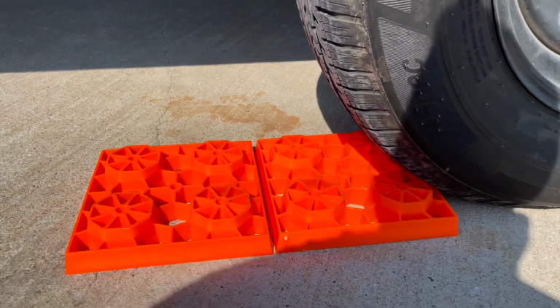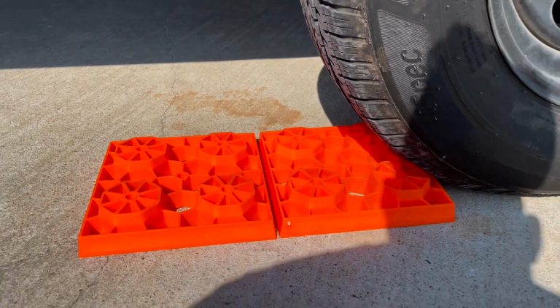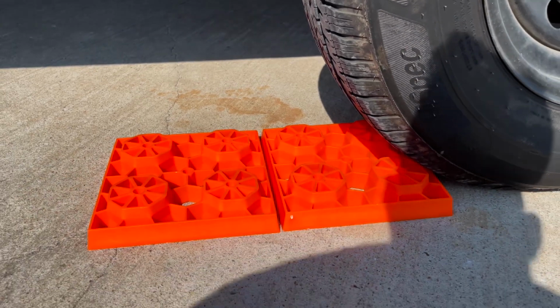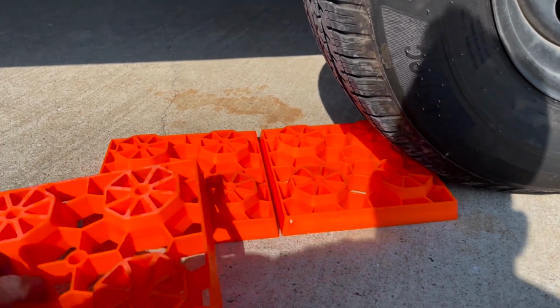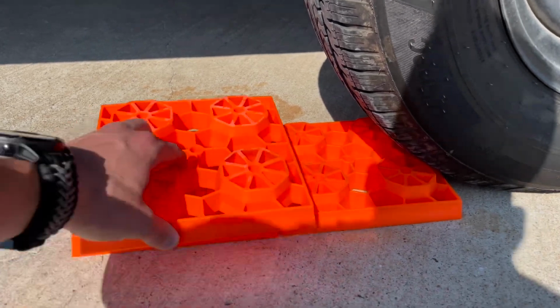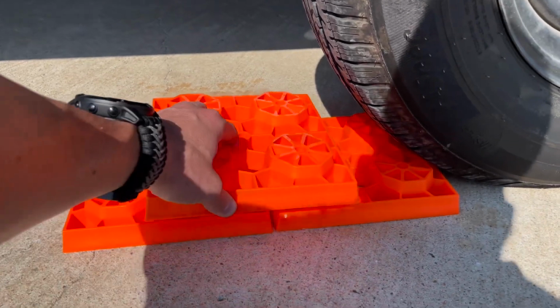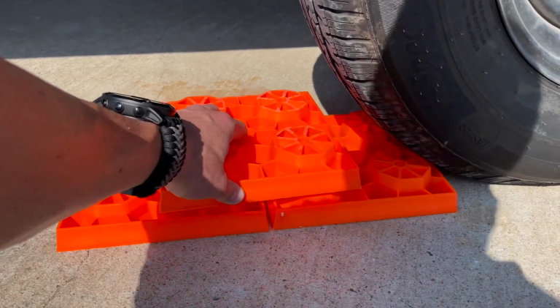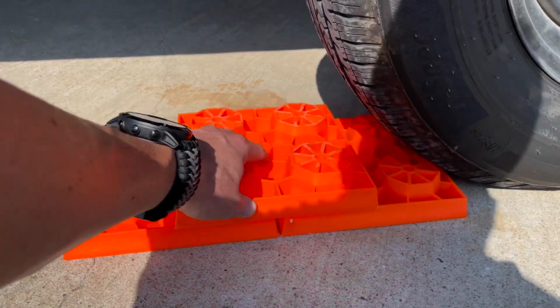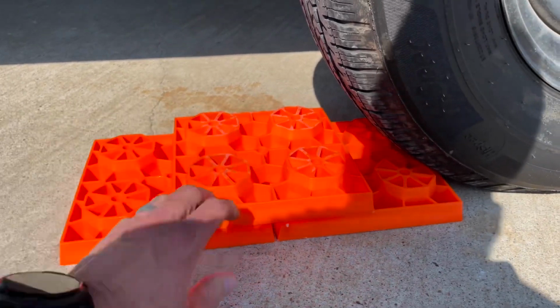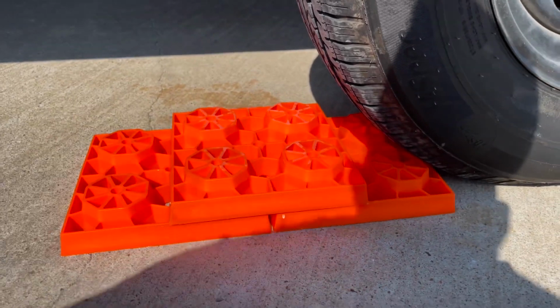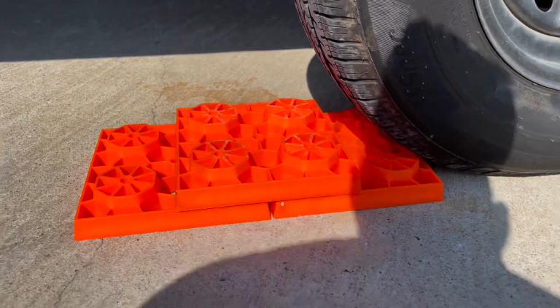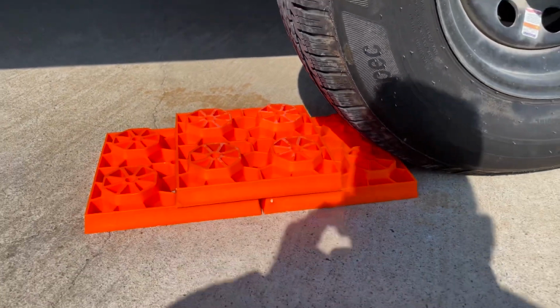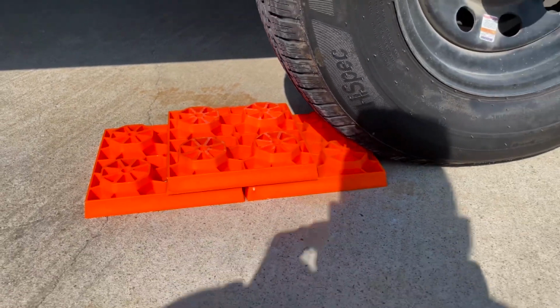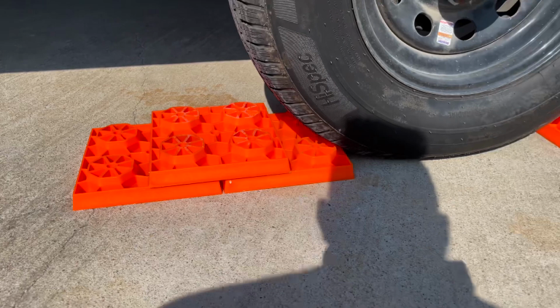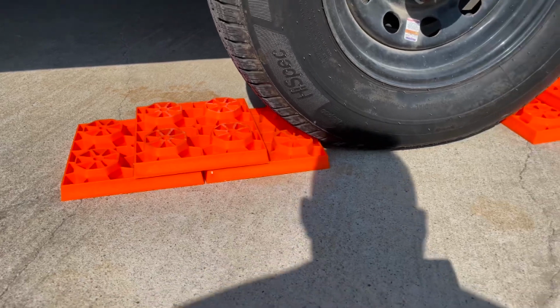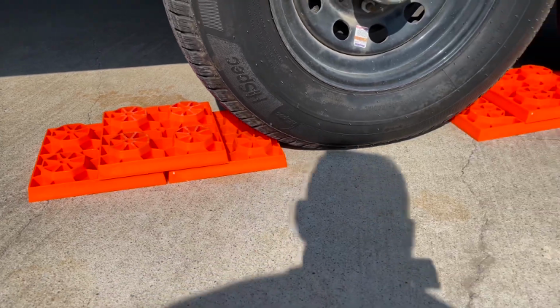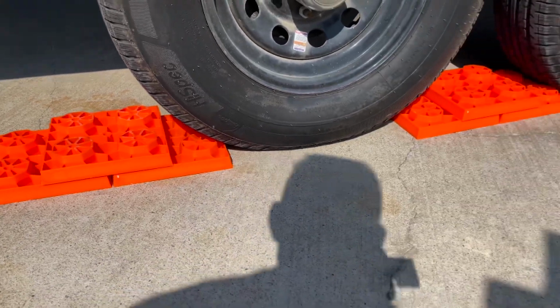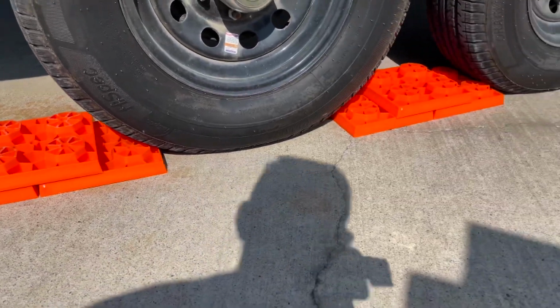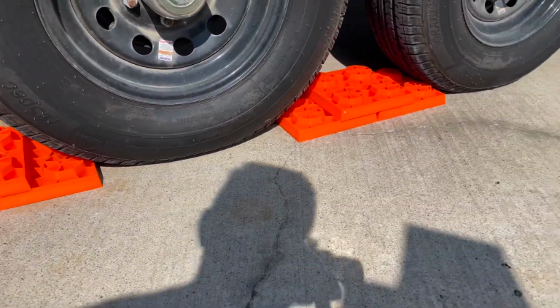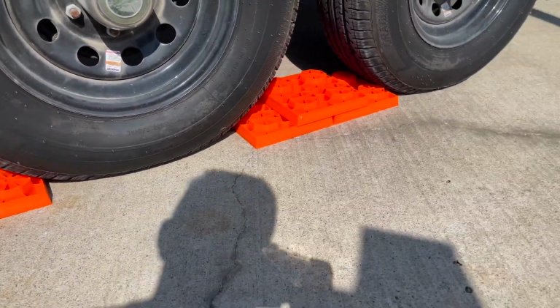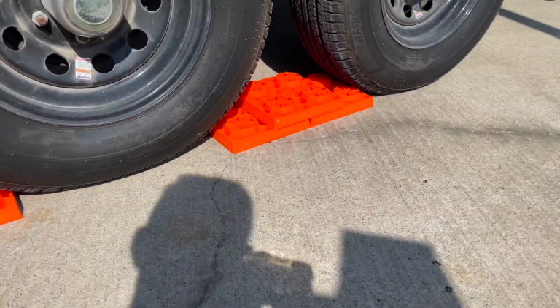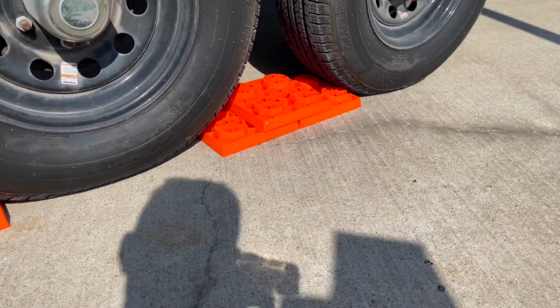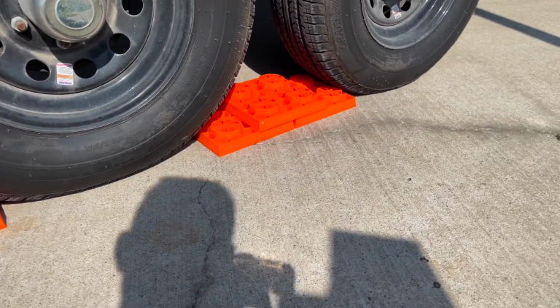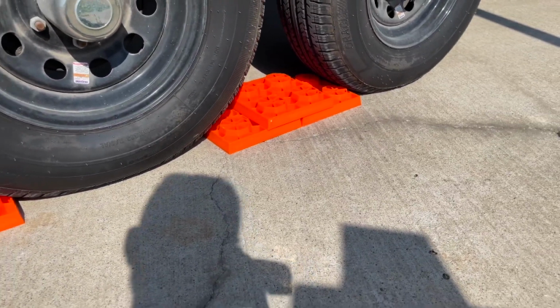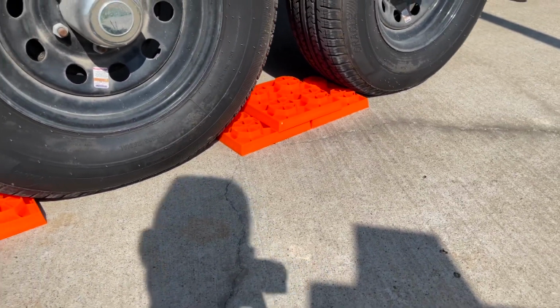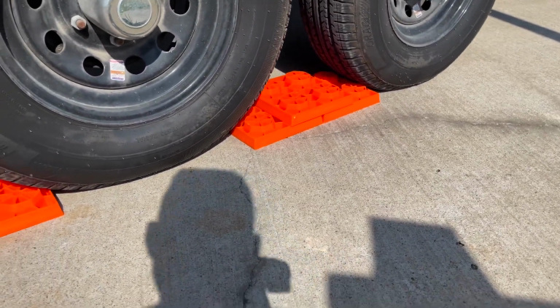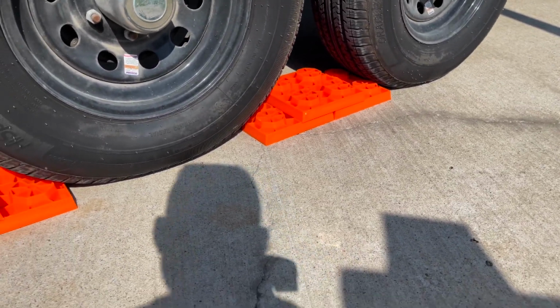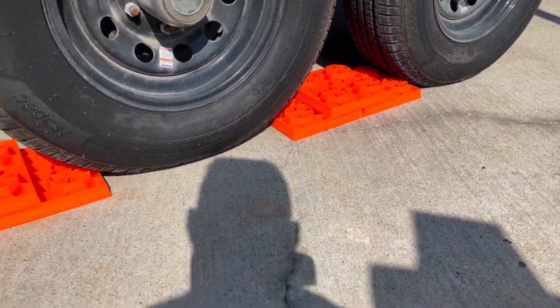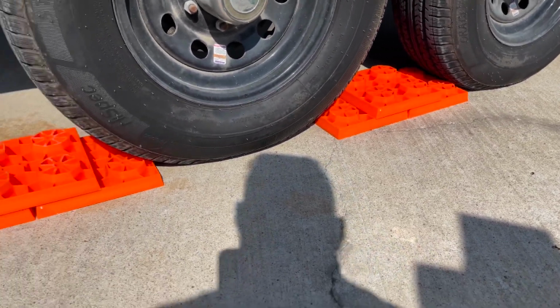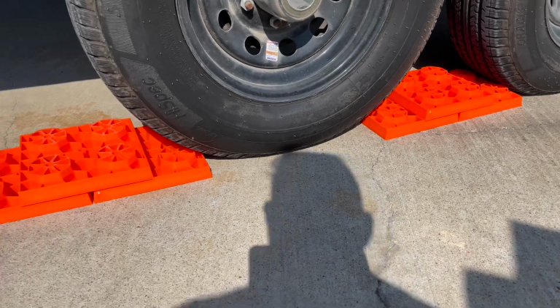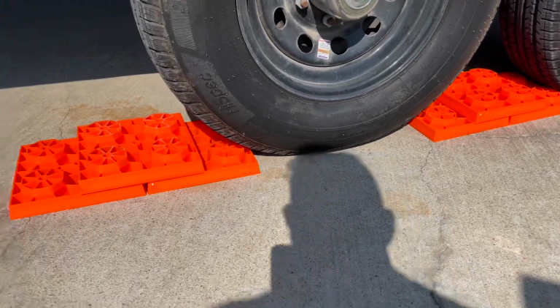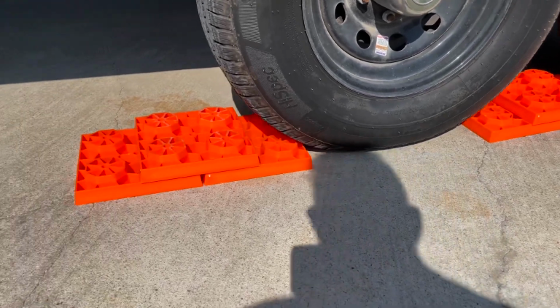This should be your setup — if you need one, just have one in front of each tire. If you need the height of two, set them up just like this with three blocks stacked together.